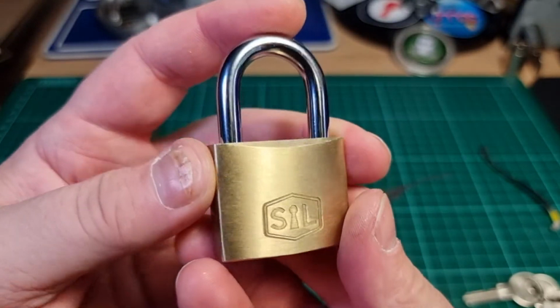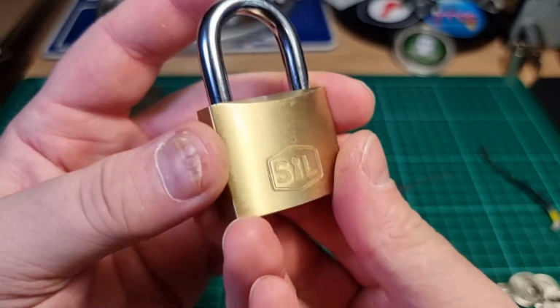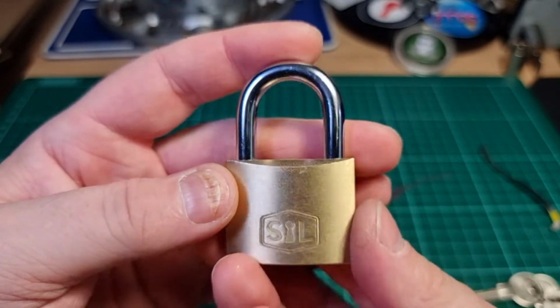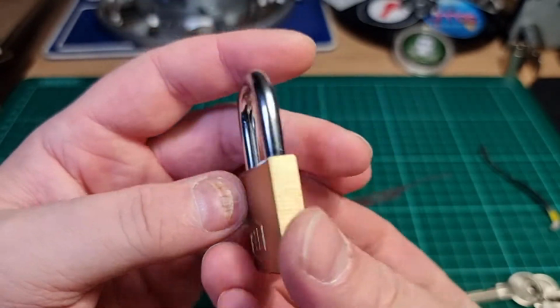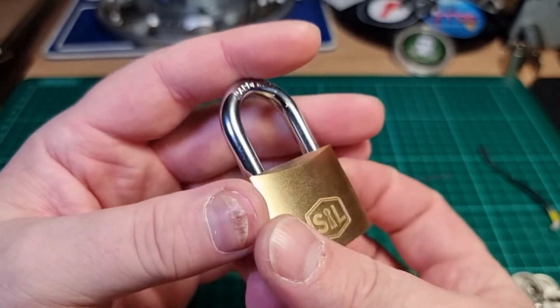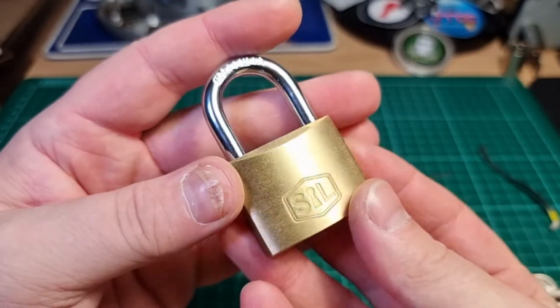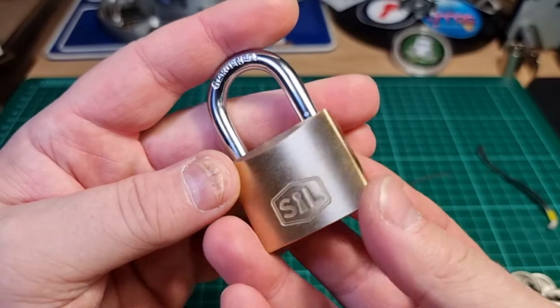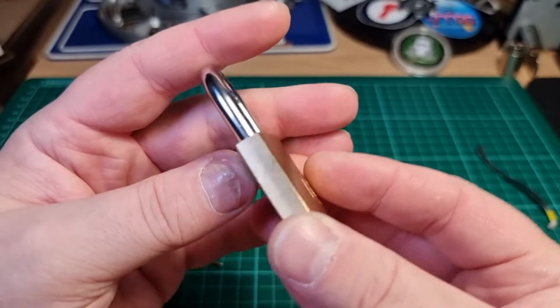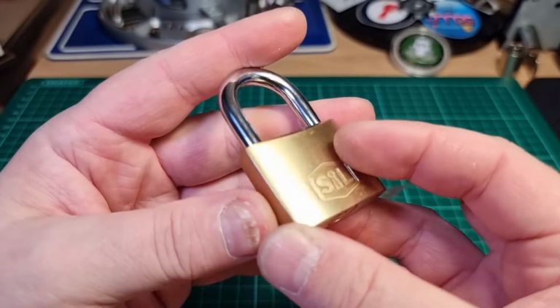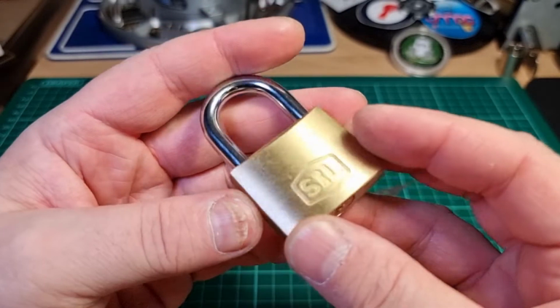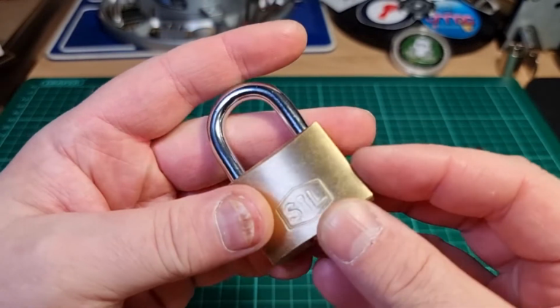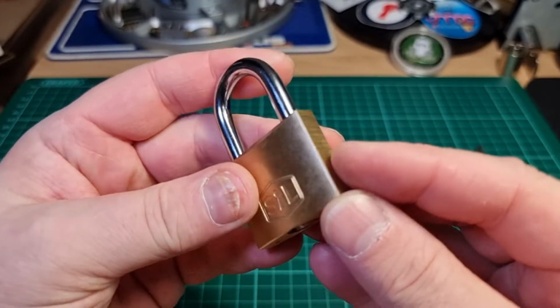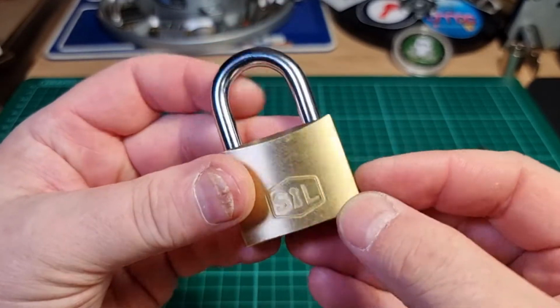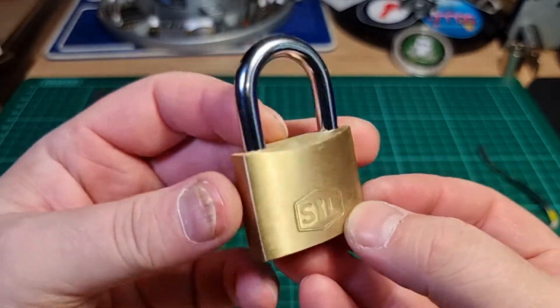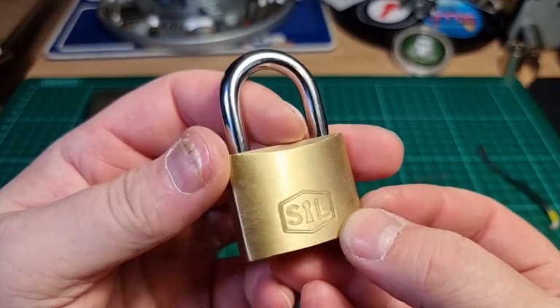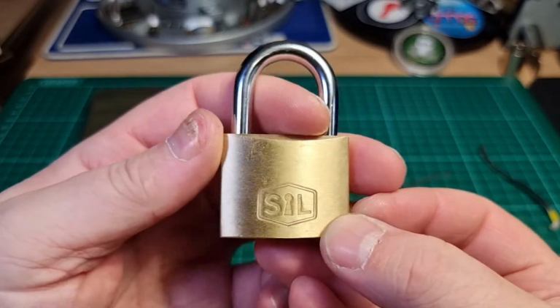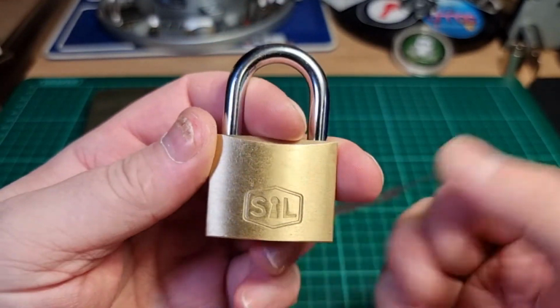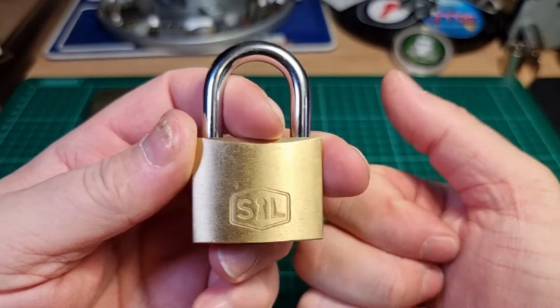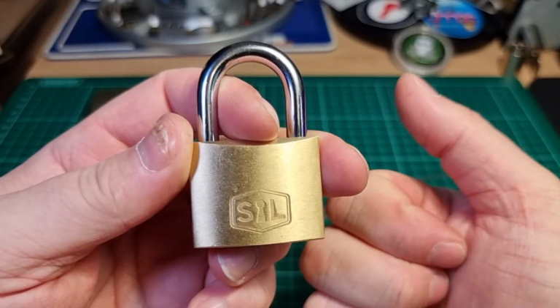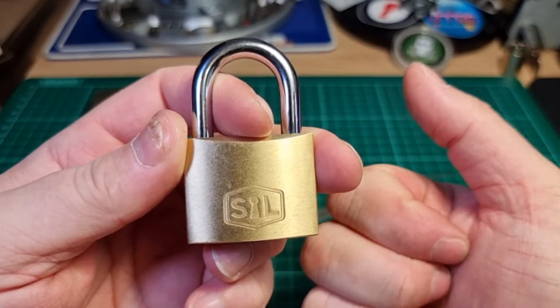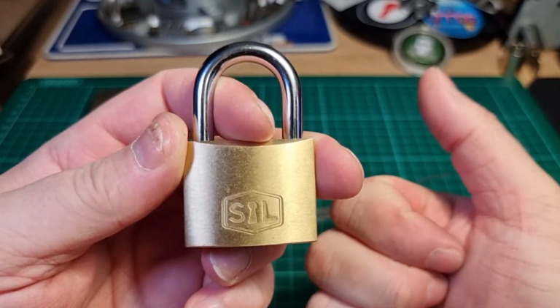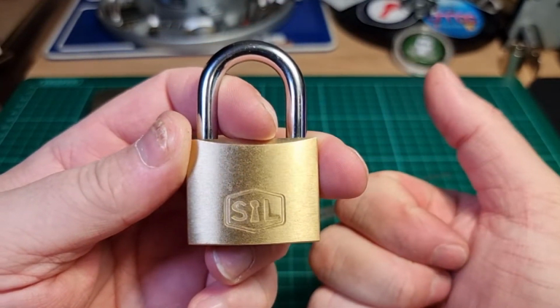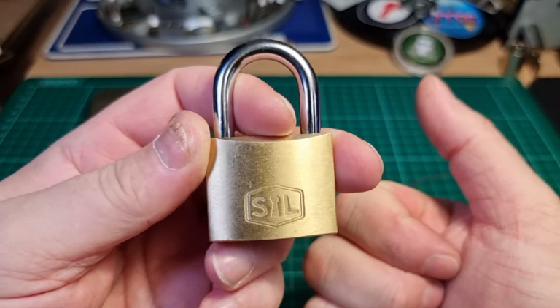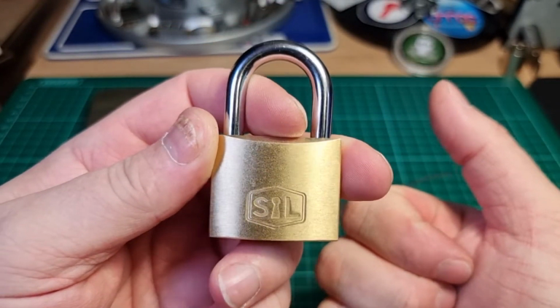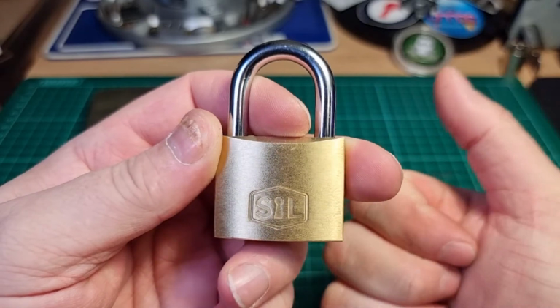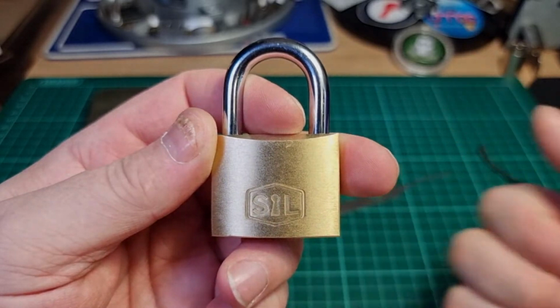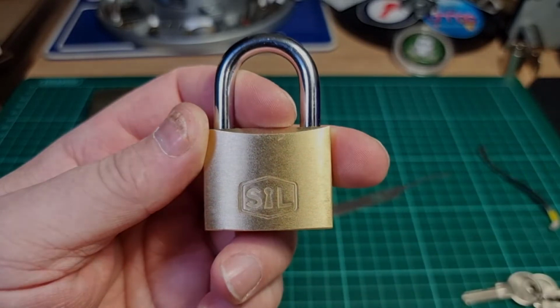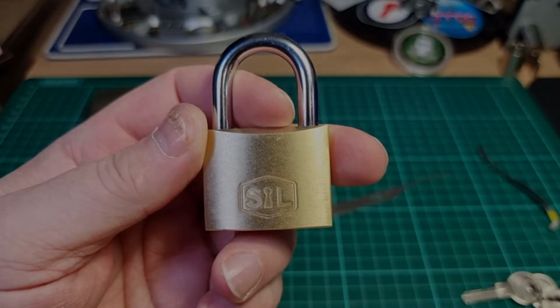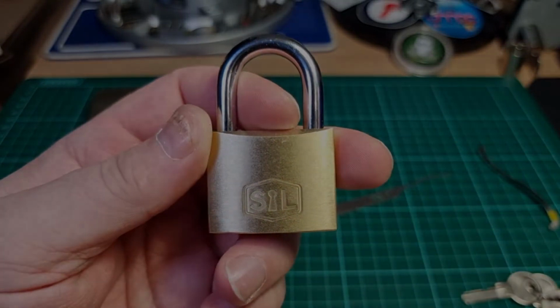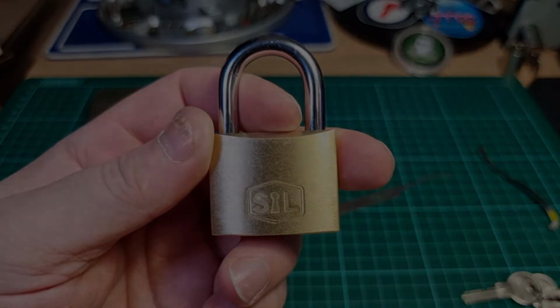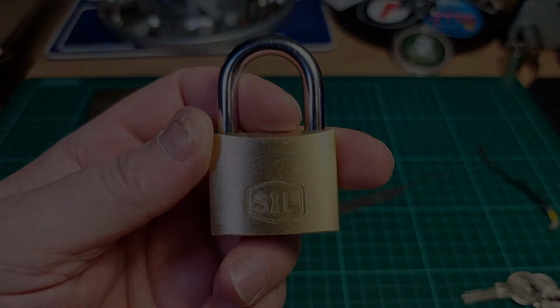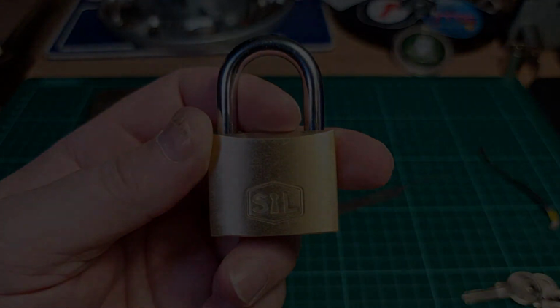Get yourself a Smith and Lock — fun little pick, not difficult. Thanks for watching everybody, have a good one. Cheers.